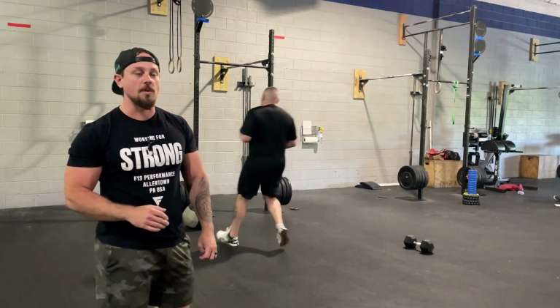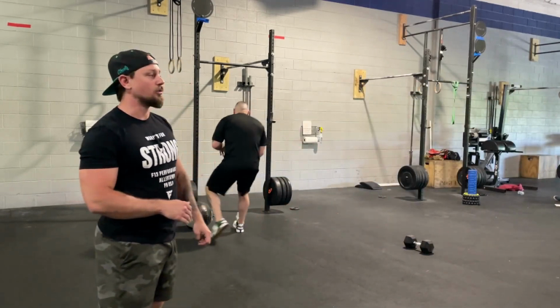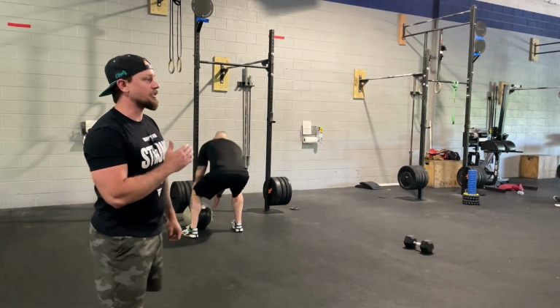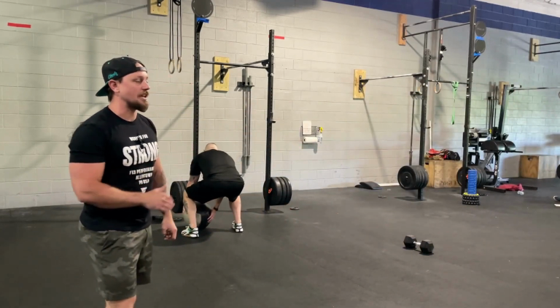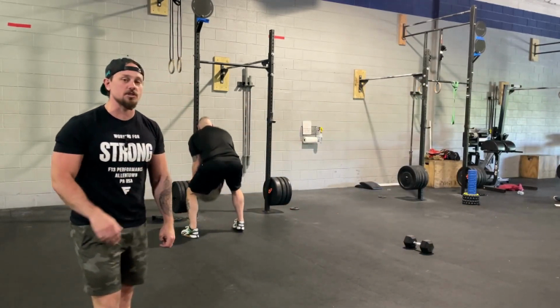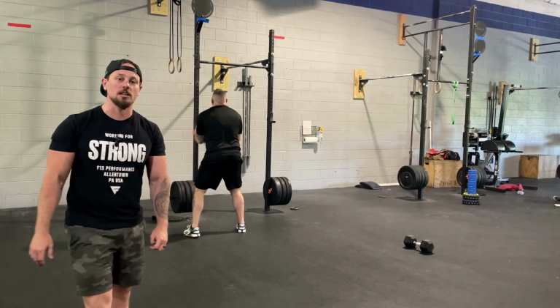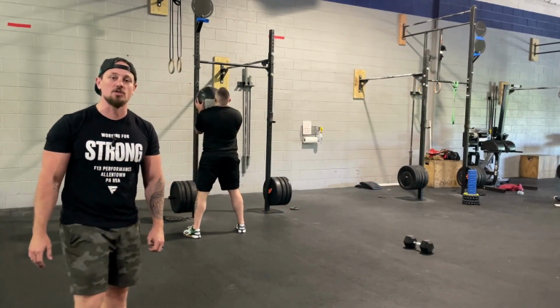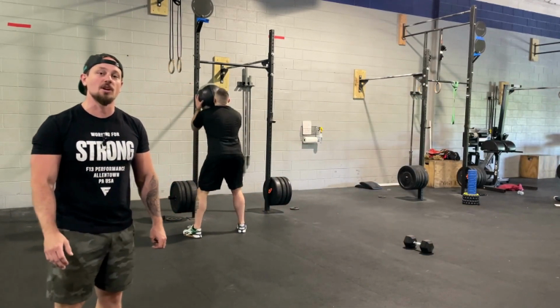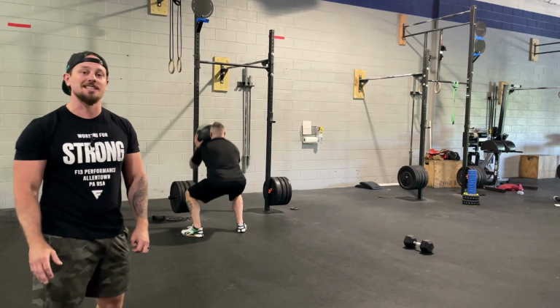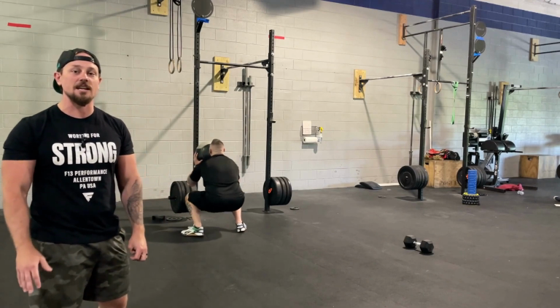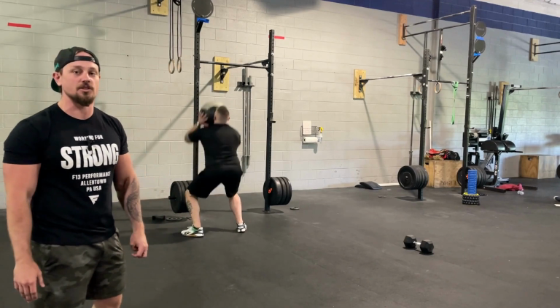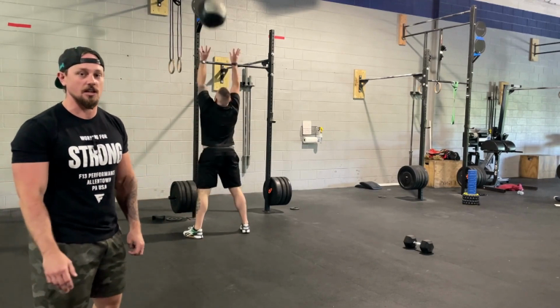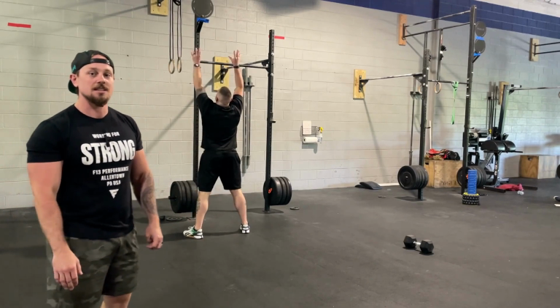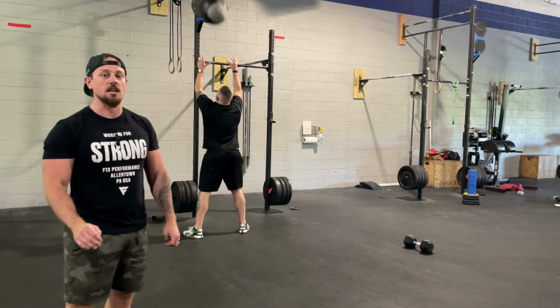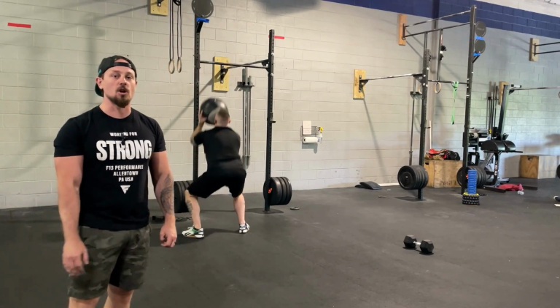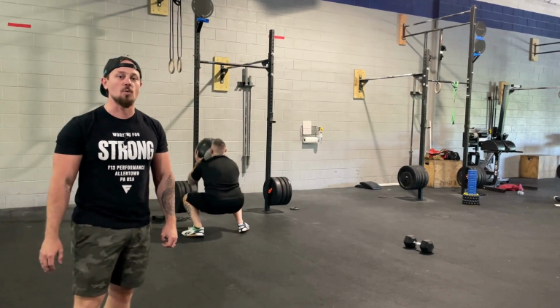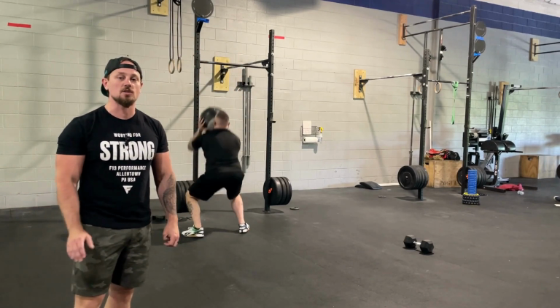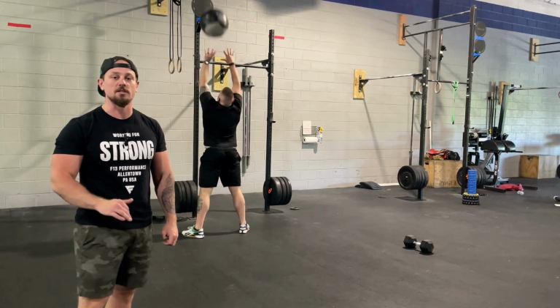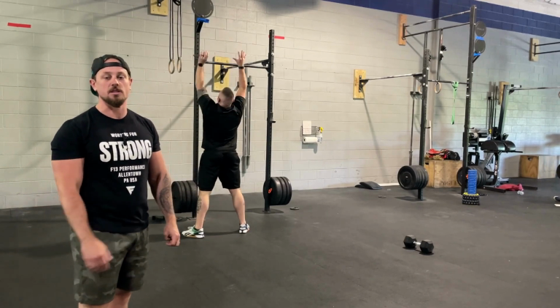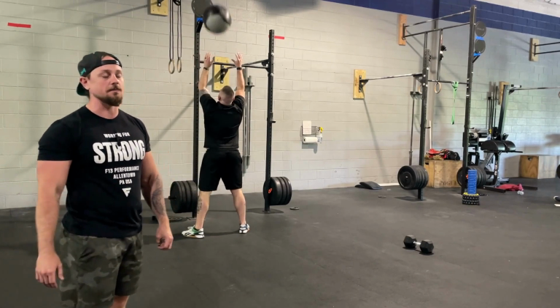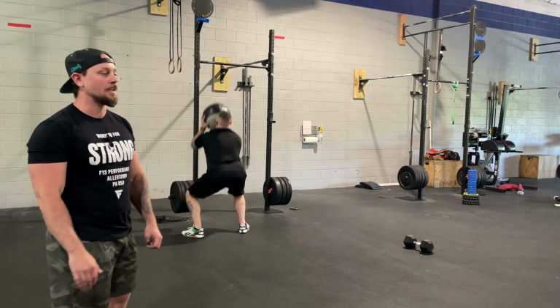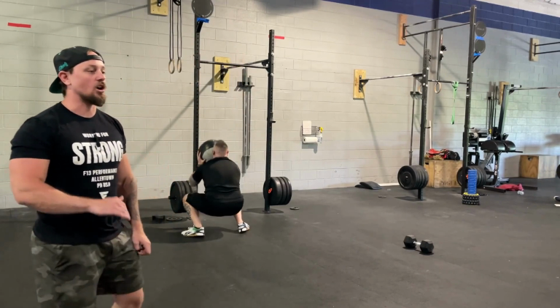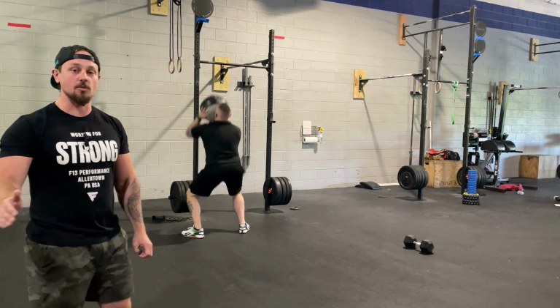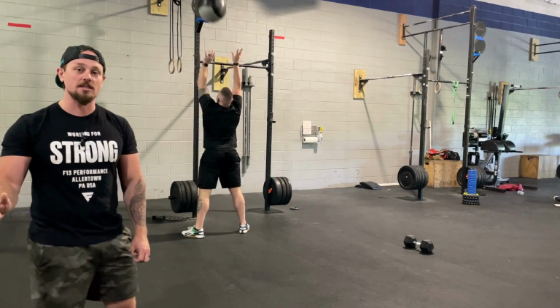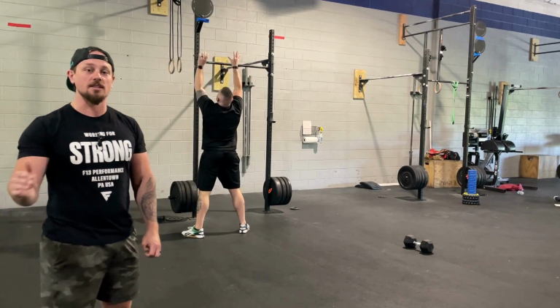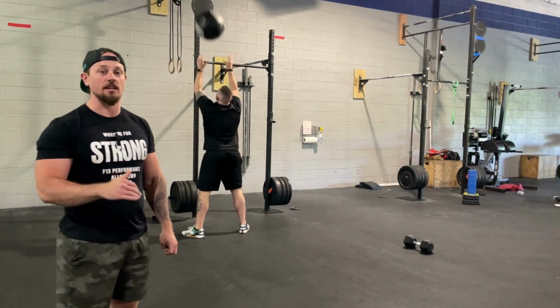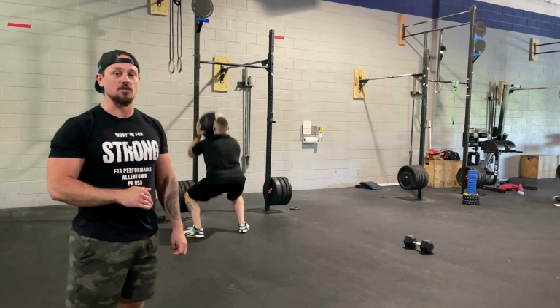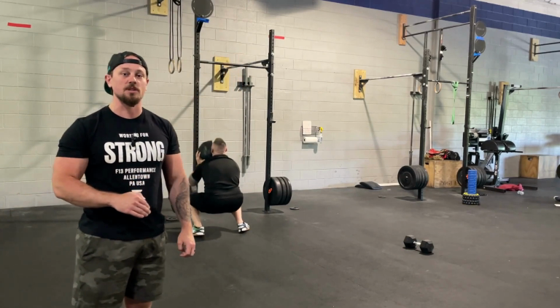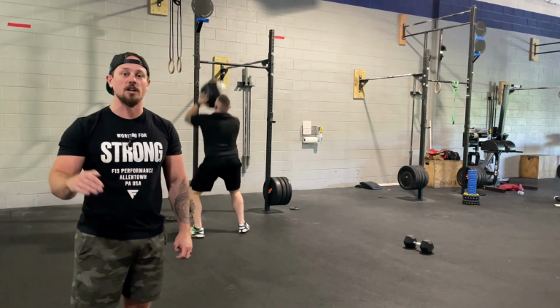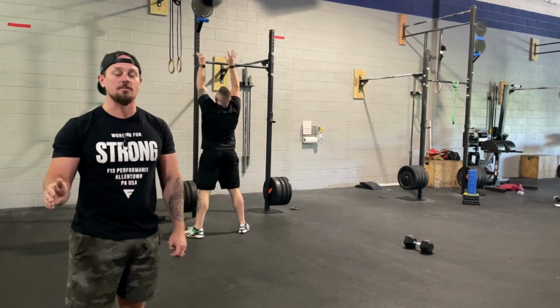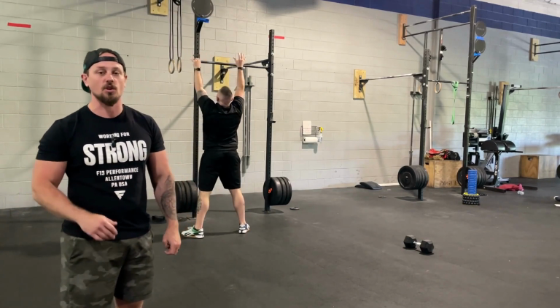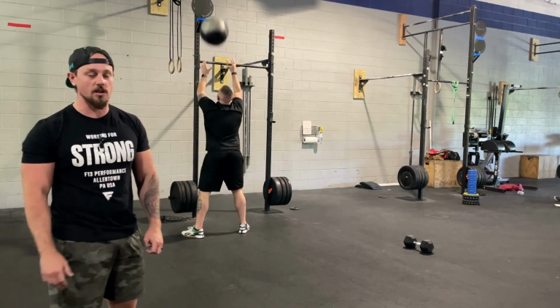Men, you will be going to the 10-foot target. Ladies, you'll be going to the 9-foot target. Standard wall ball weight, 20 and 14. All other weights and scaling options will be on competition corner.